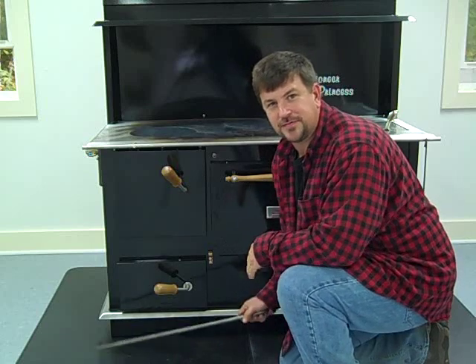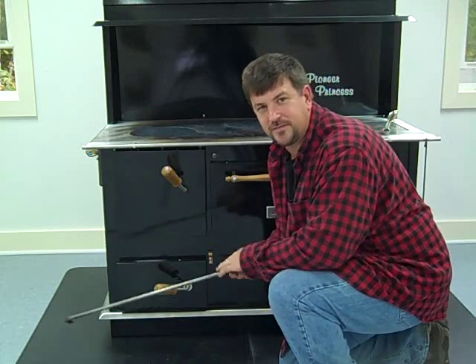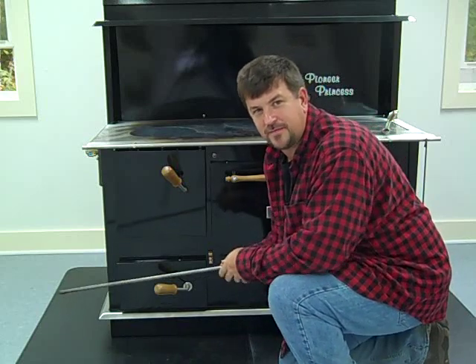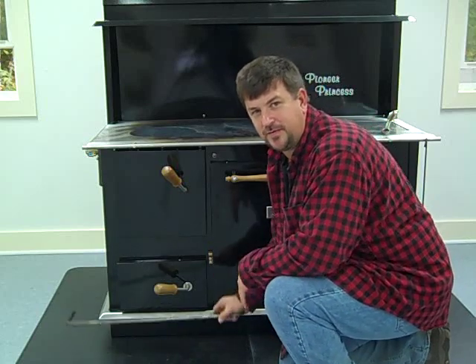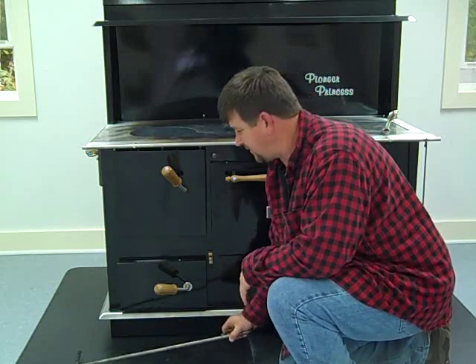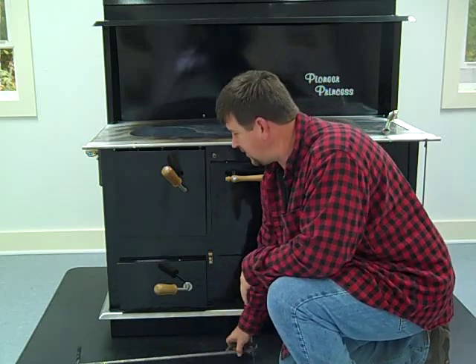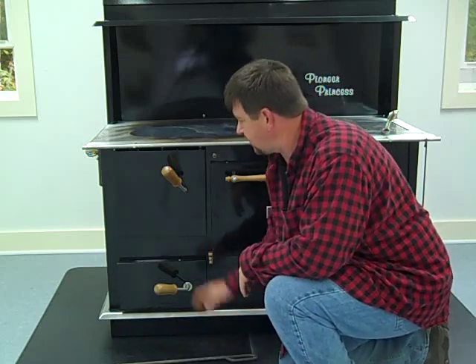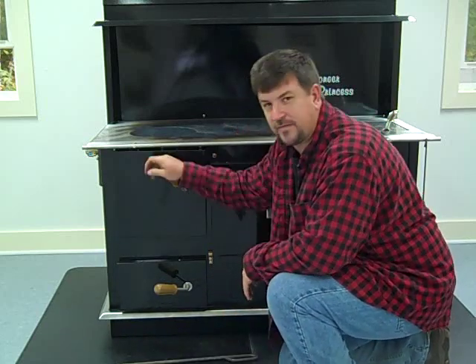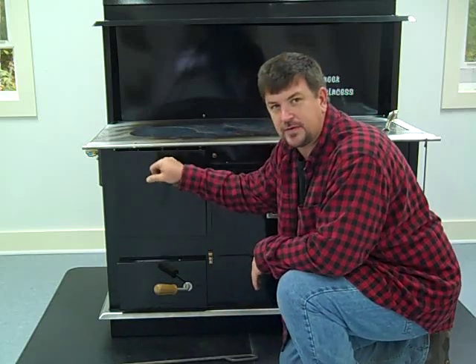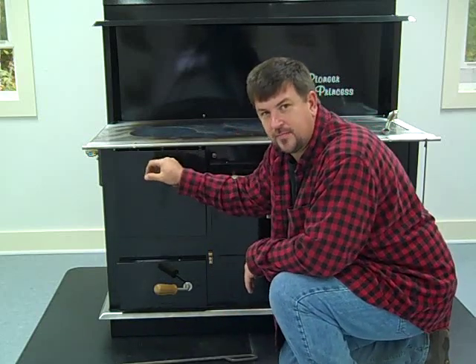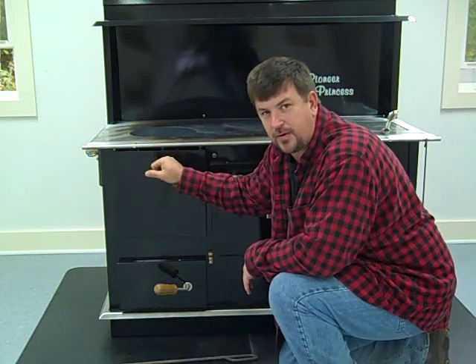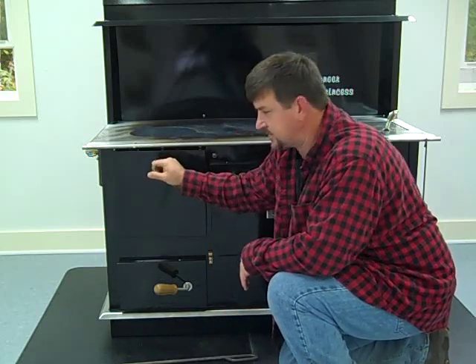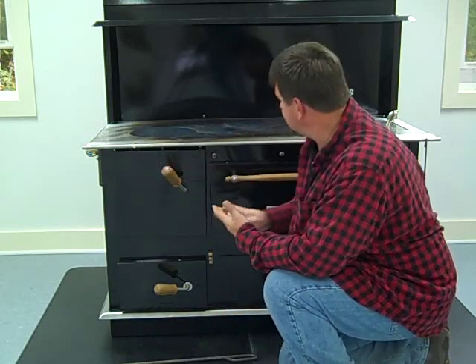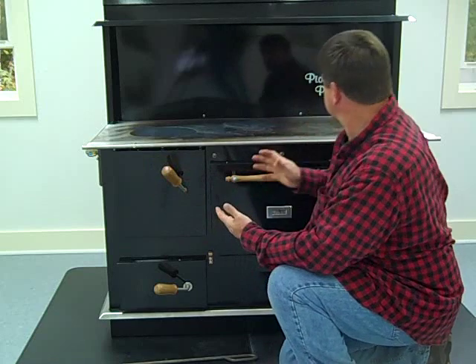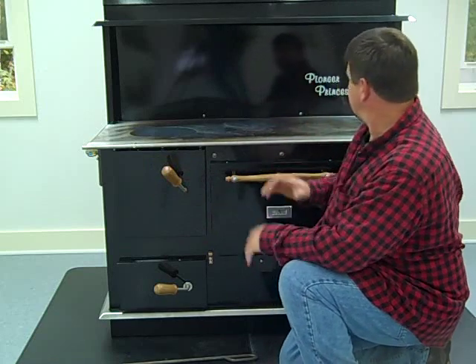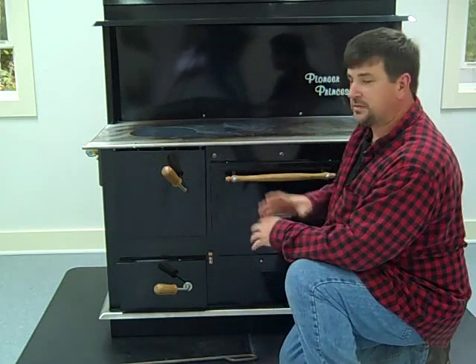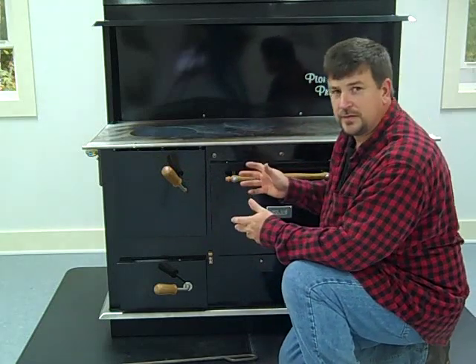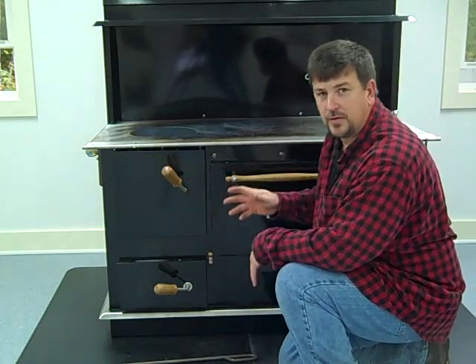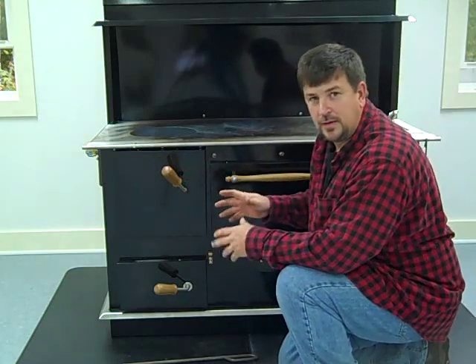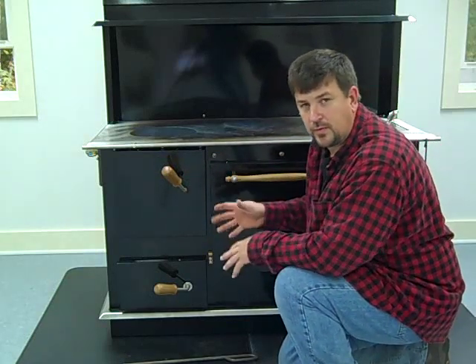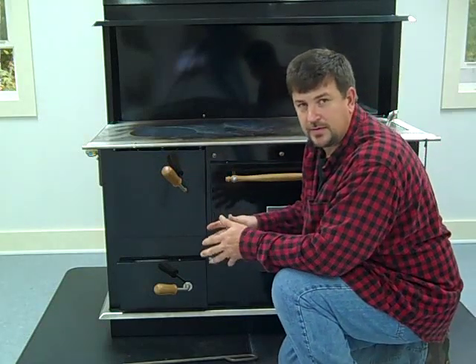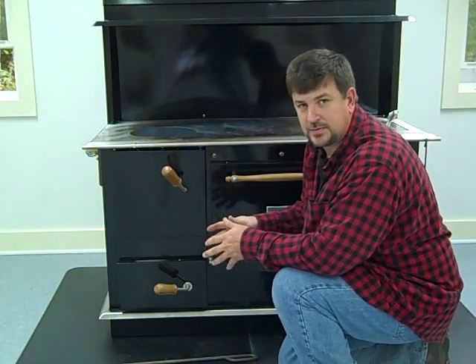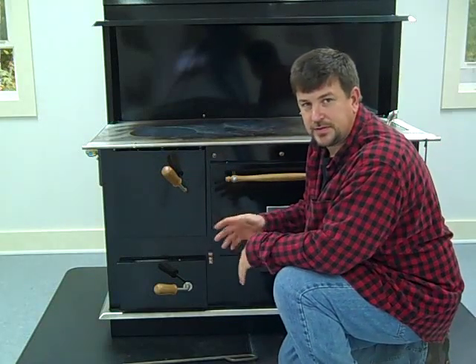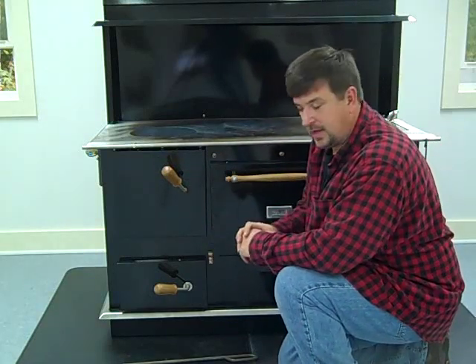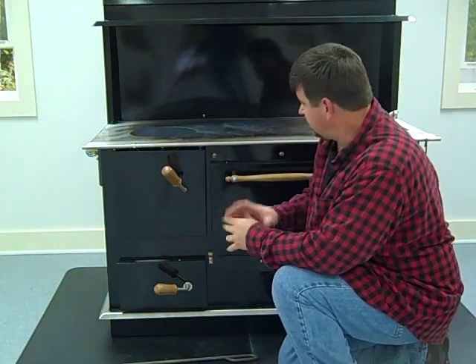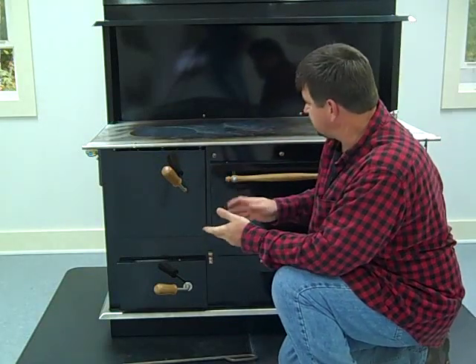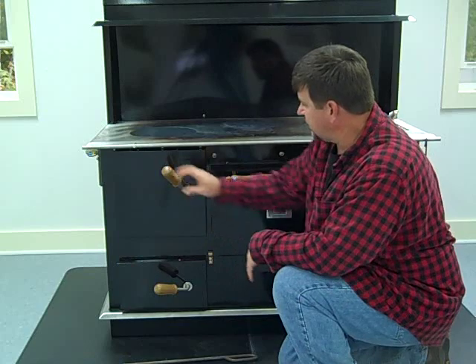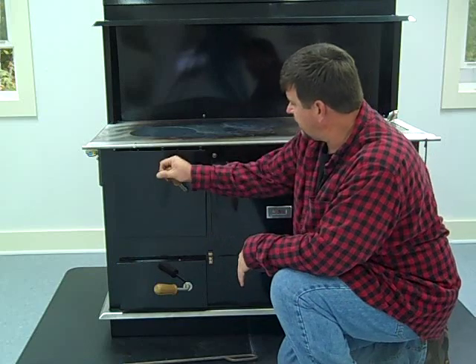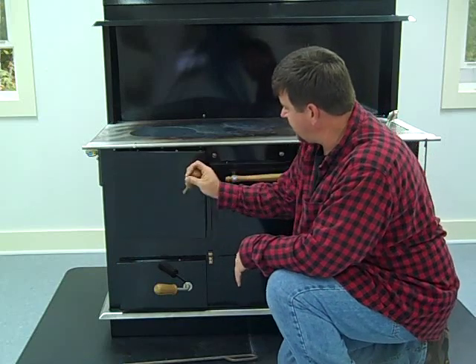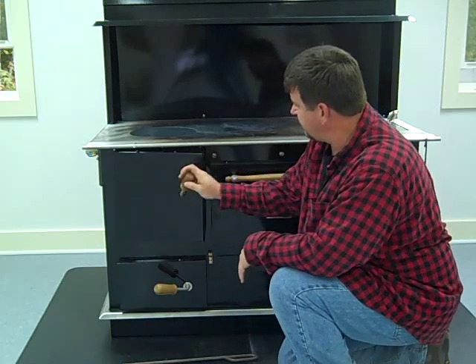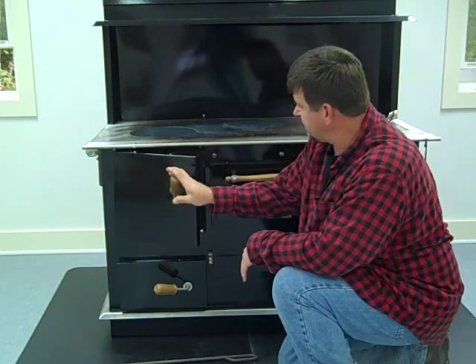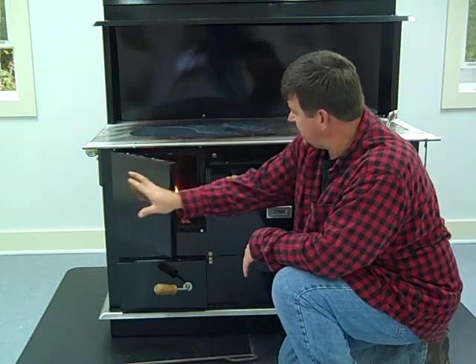Engineer 775 here, with another video on one of my favorite prepper items — a wood cook stove. I showed you a video where we were about to install this; it's now installed, and I fired it up for the first time today.